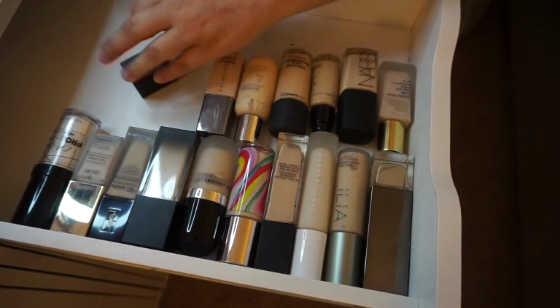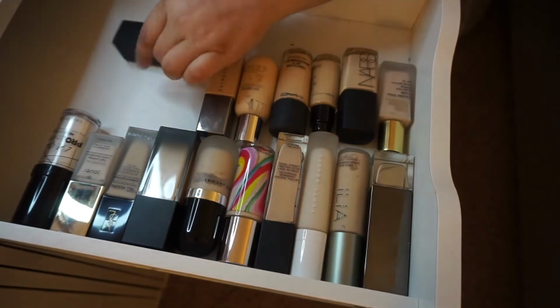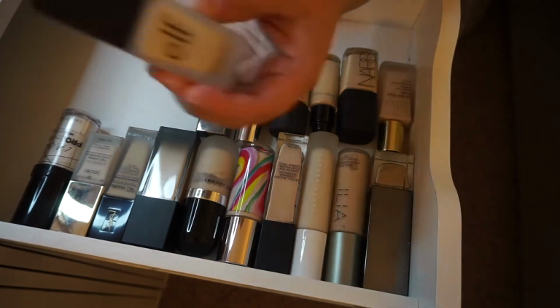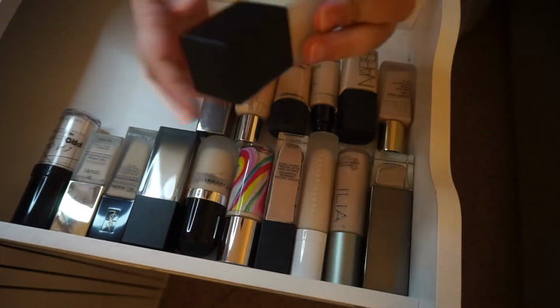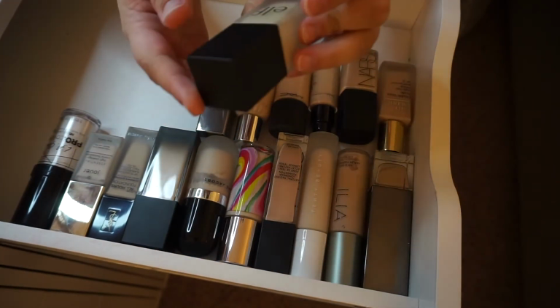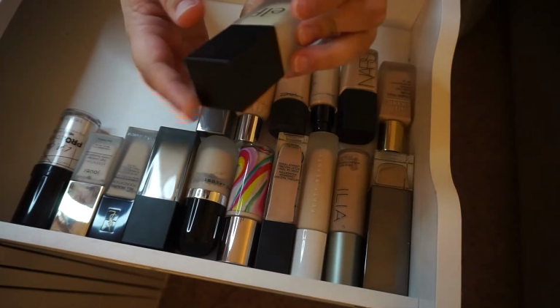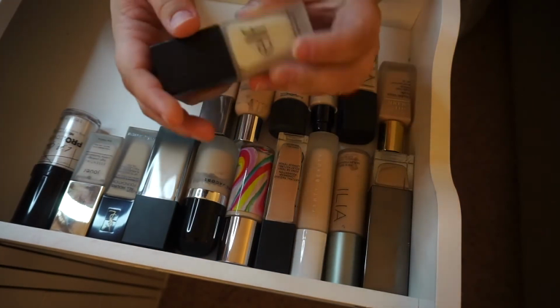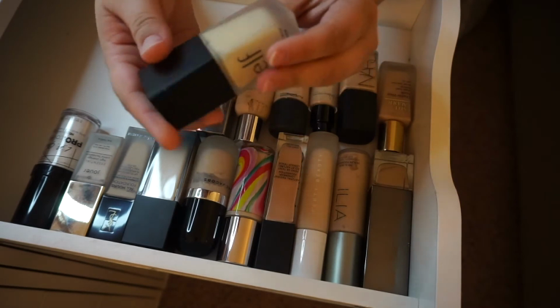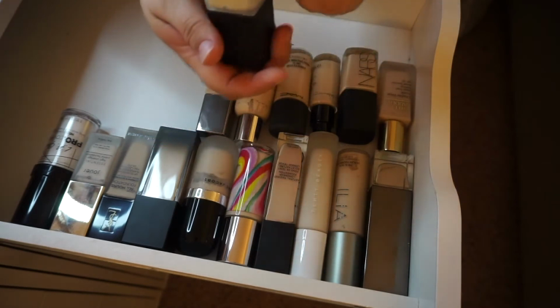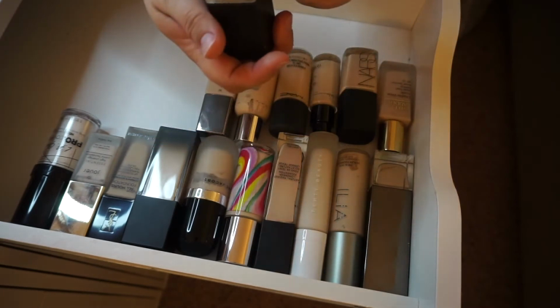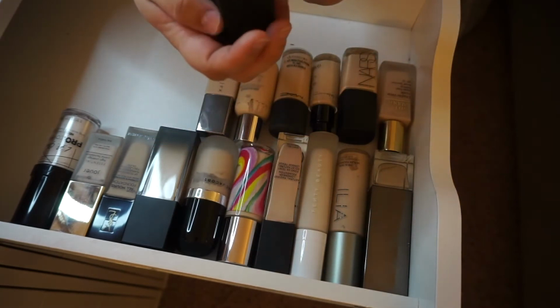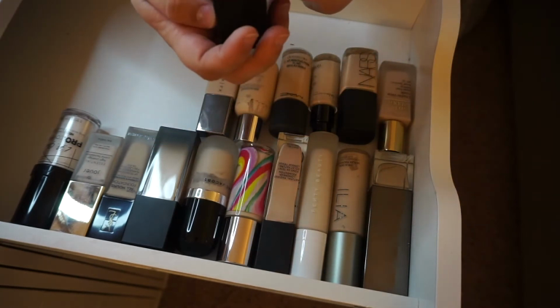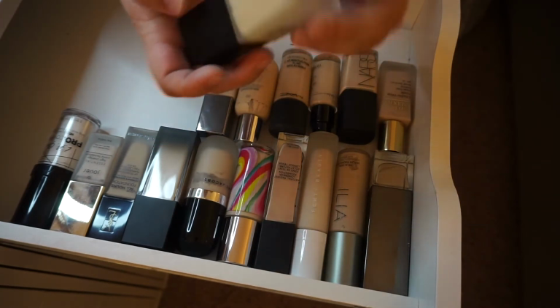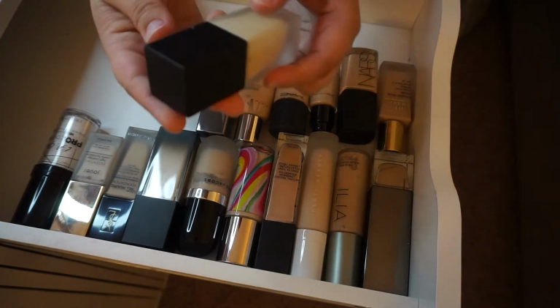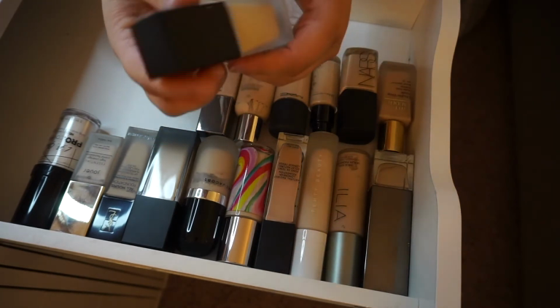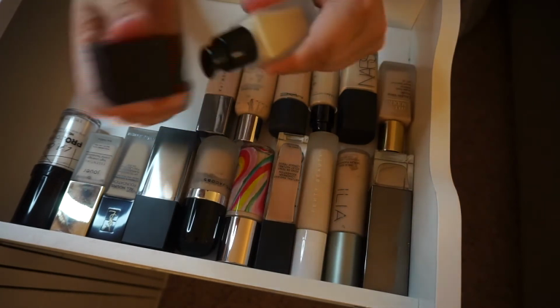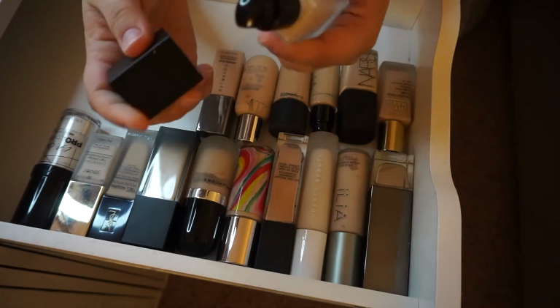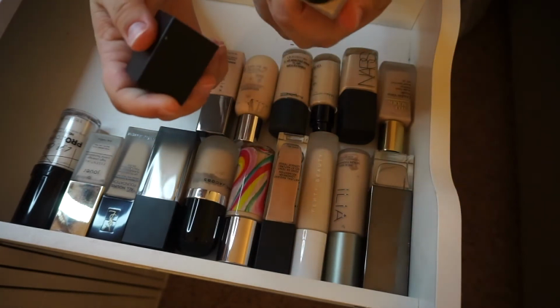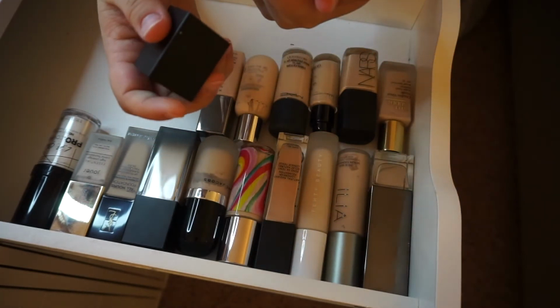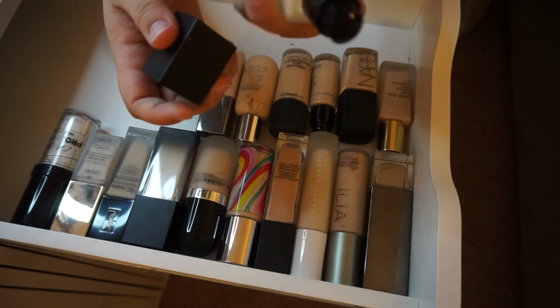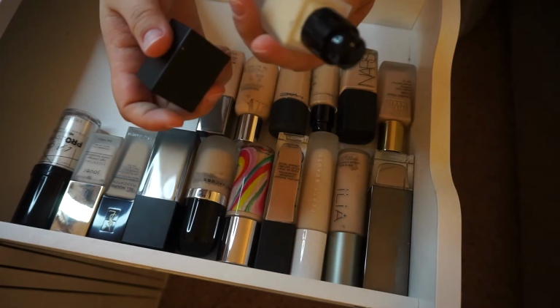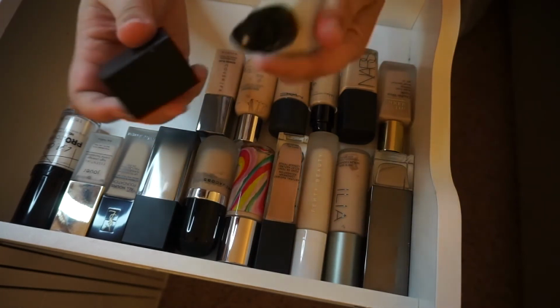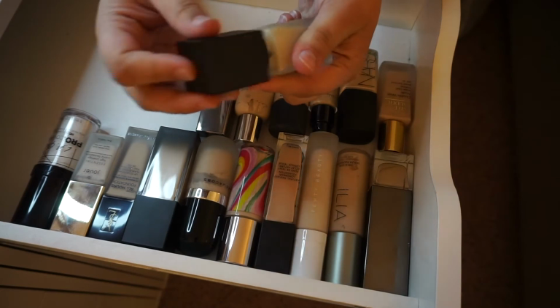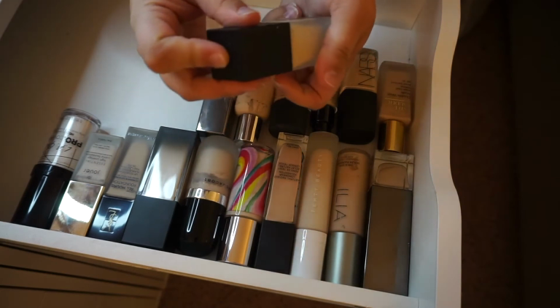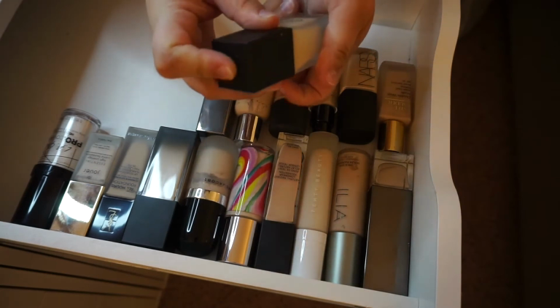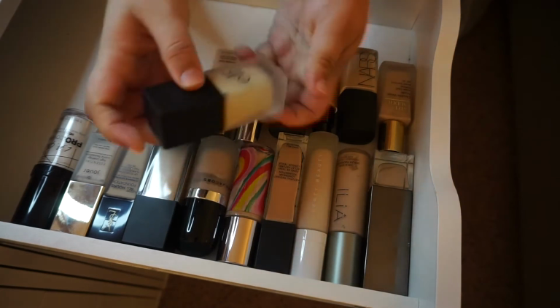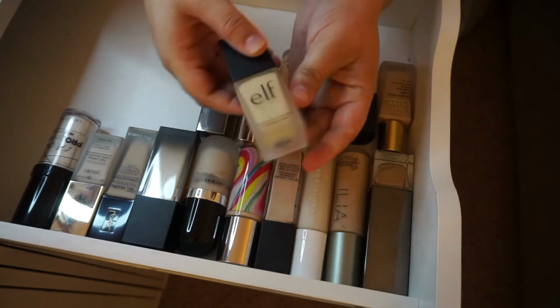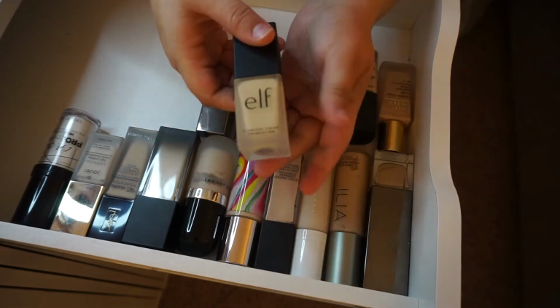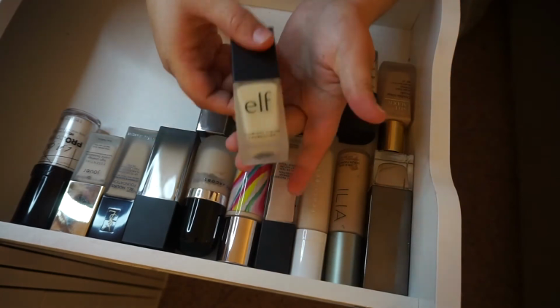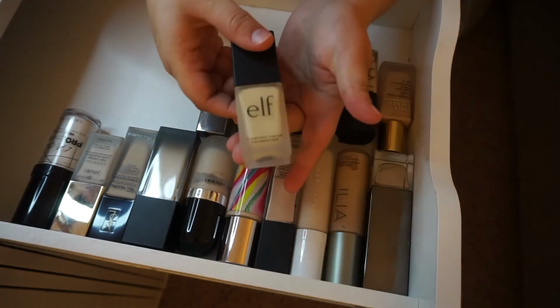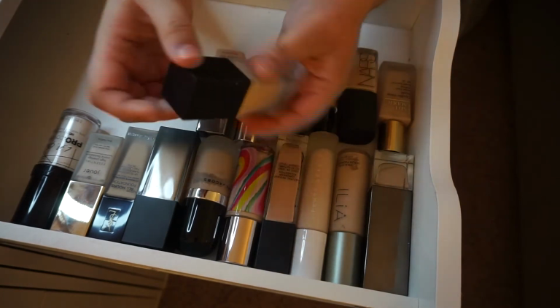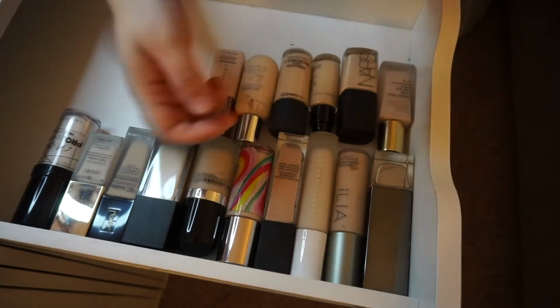The e.l.f. Flawless Finish Foundation in Light Ivory — I haven't used this one either for some reason, but it's also in this drawer so I'll keep it and give it a try.